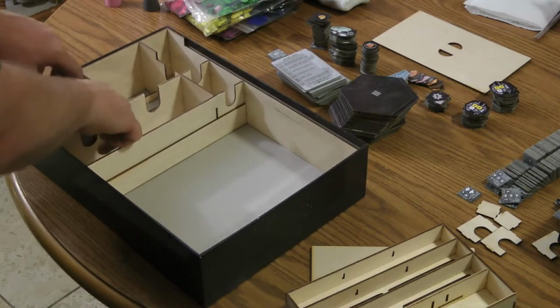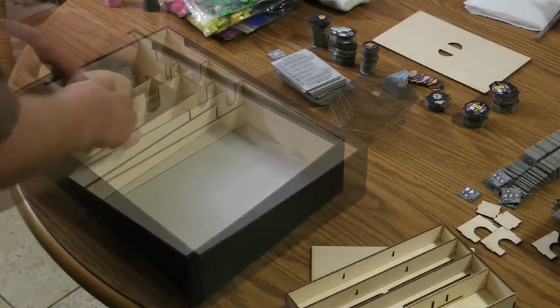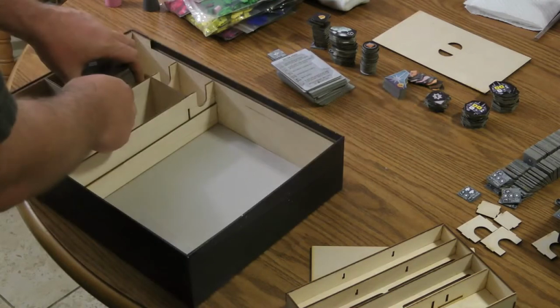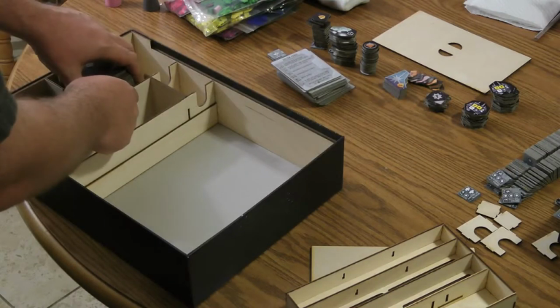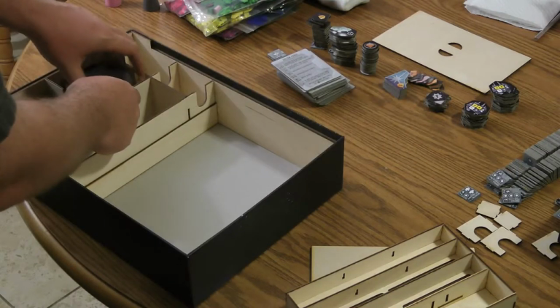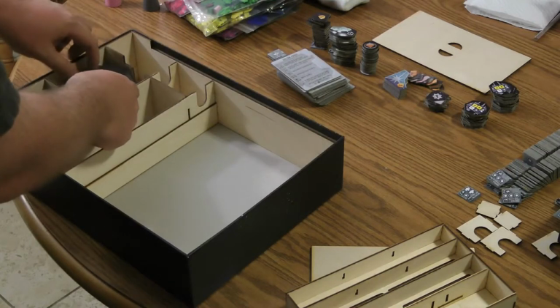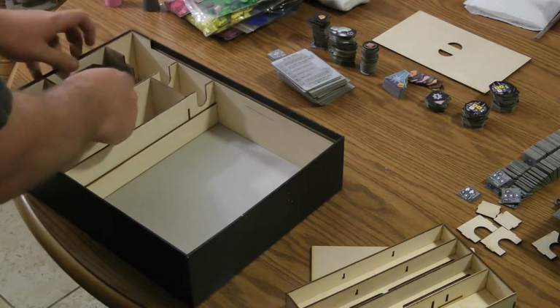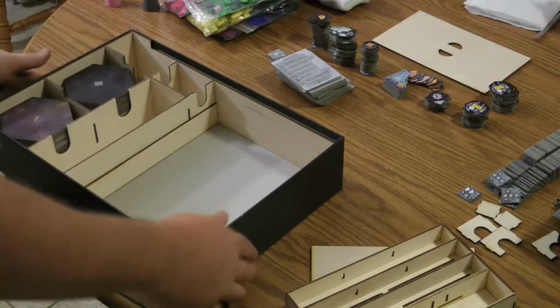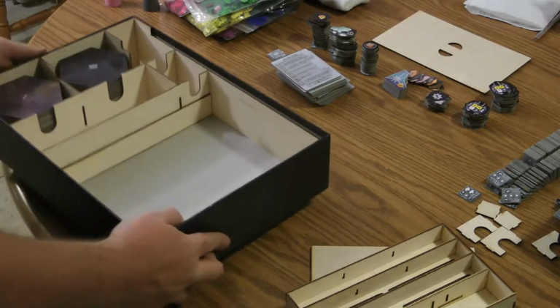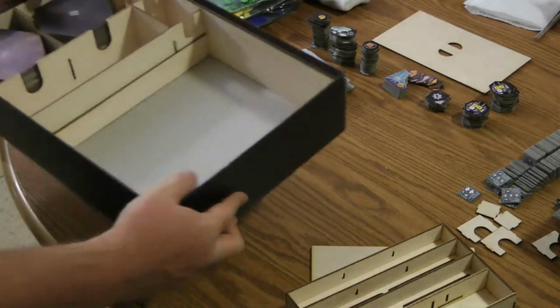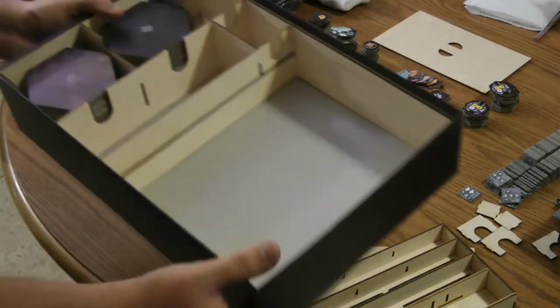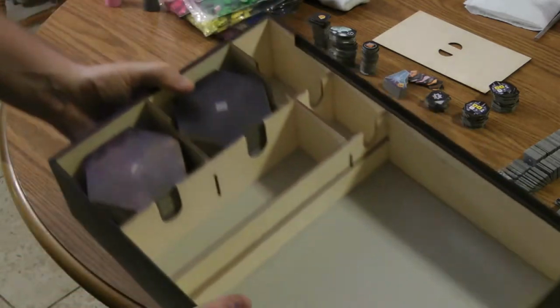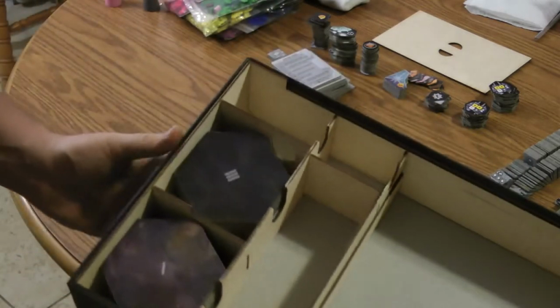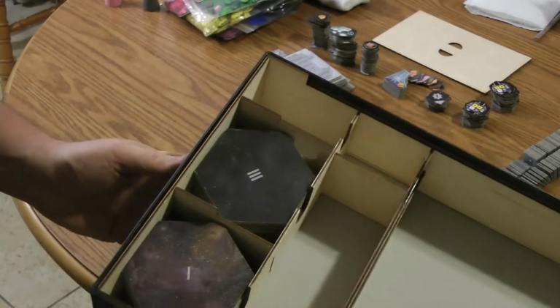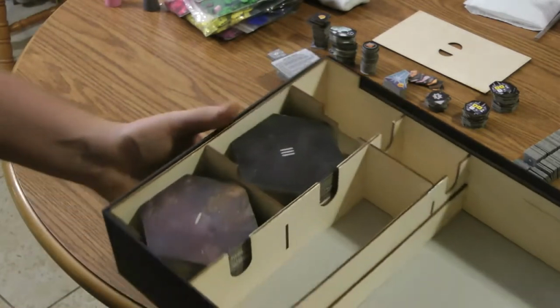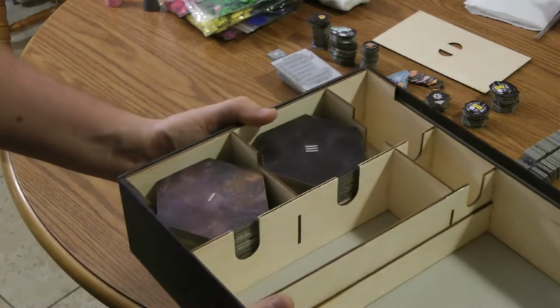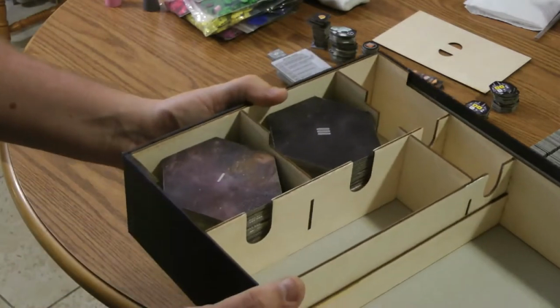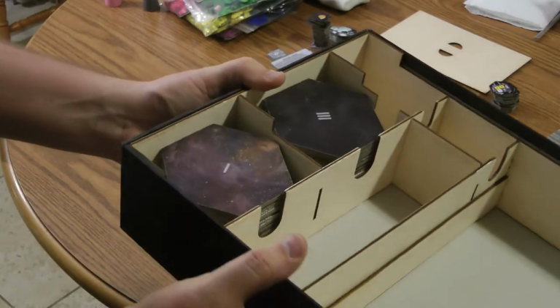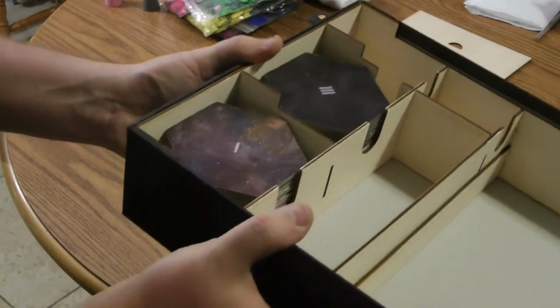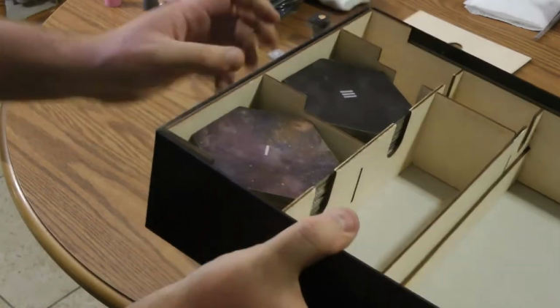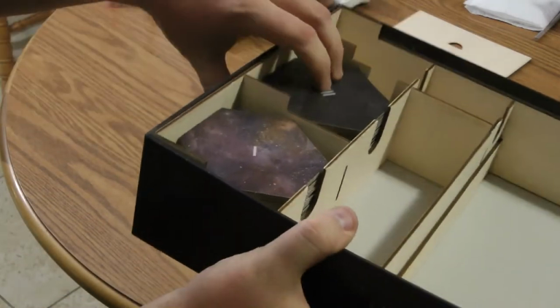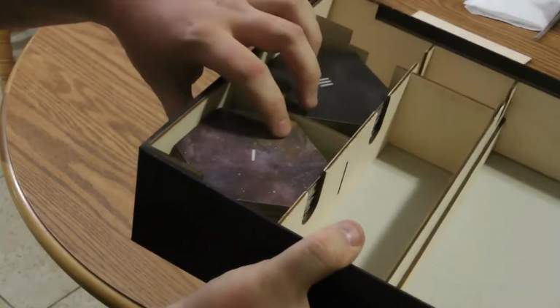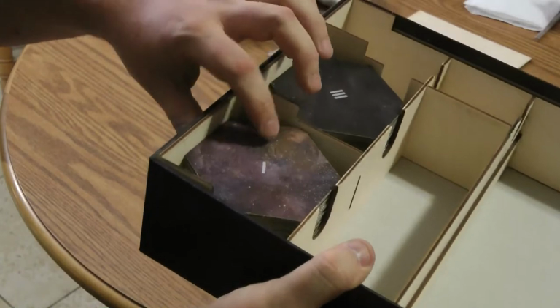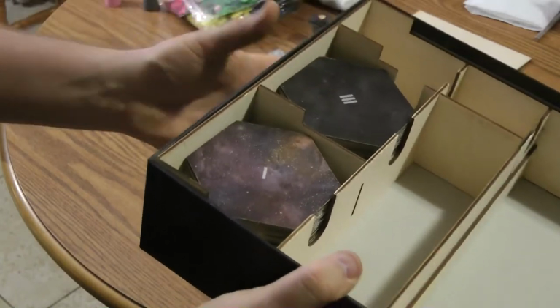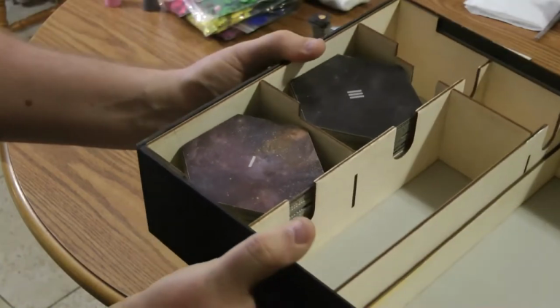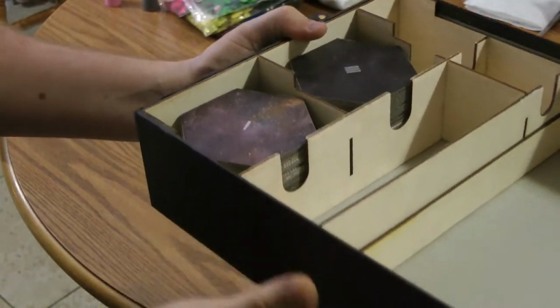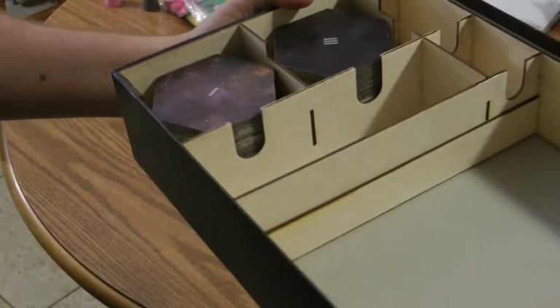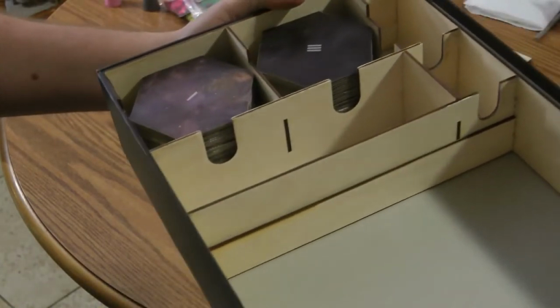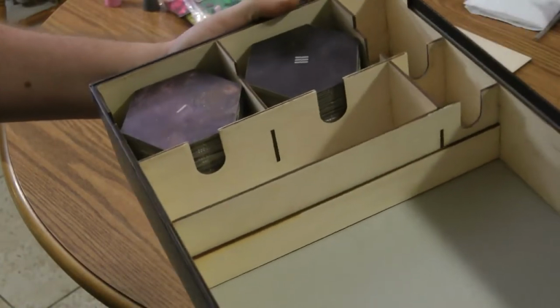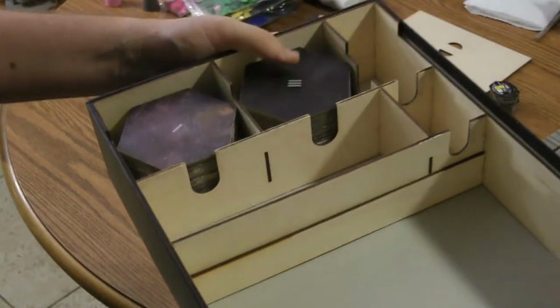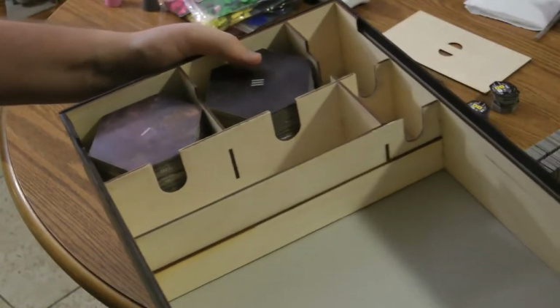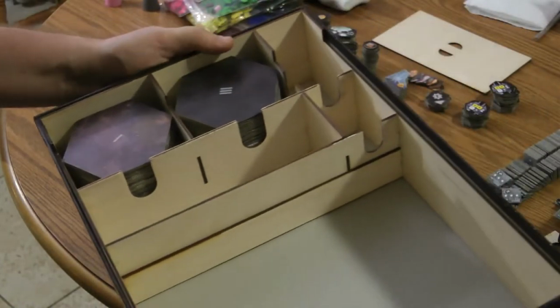If you drop them in there they should just shake down — you can kind of drop them and shake them a little bit. So the hex tiles are in there, and they're just about level with the top. There's a little bit of space in there, but not much.